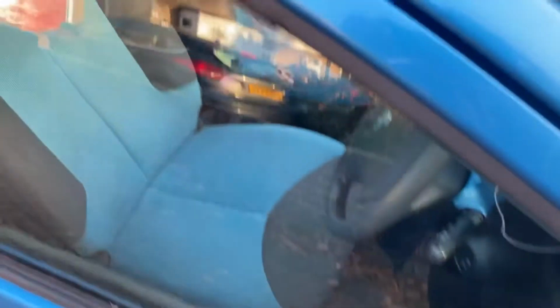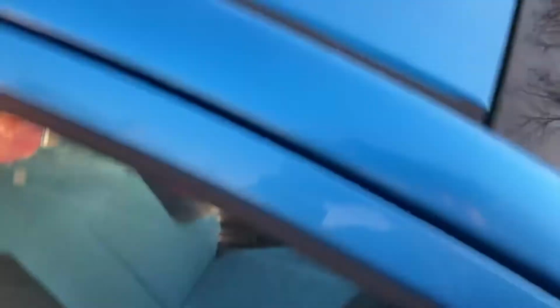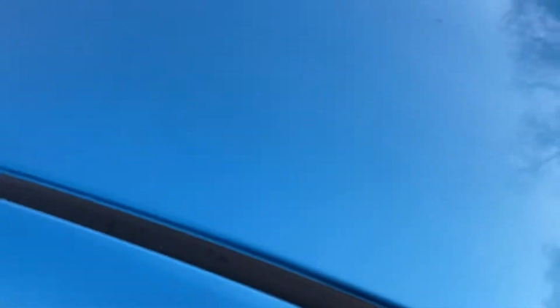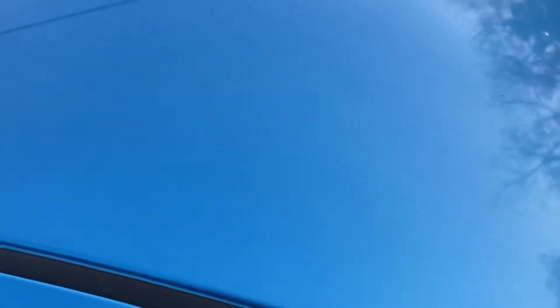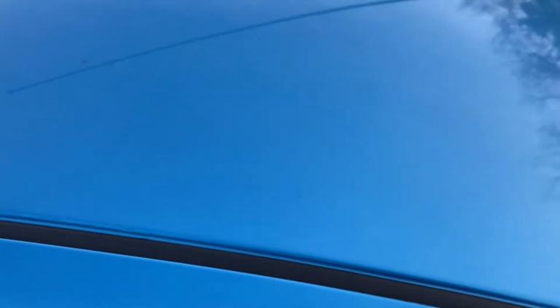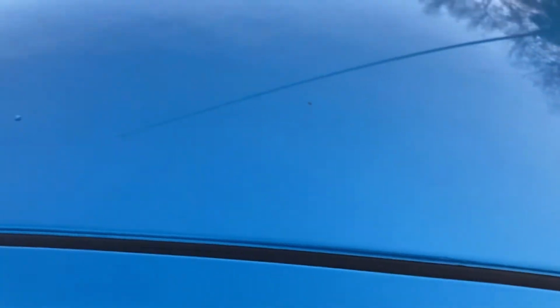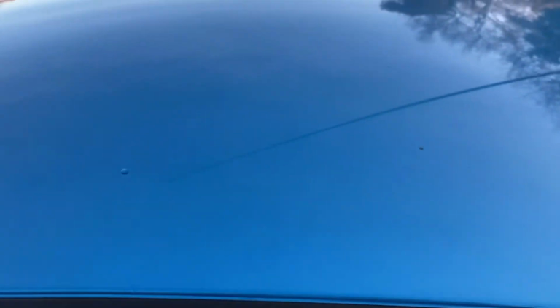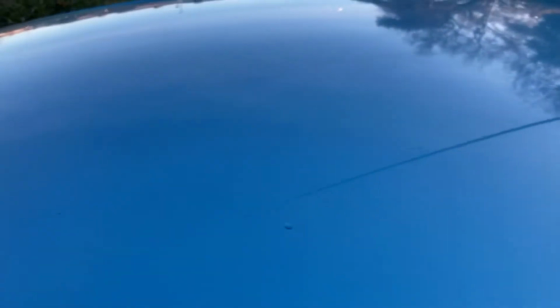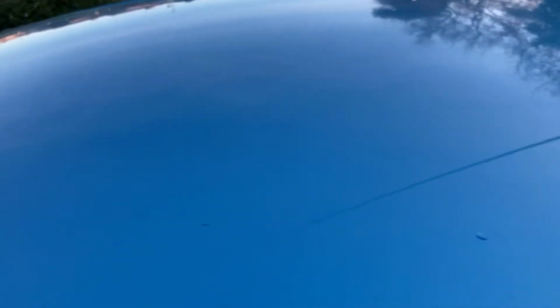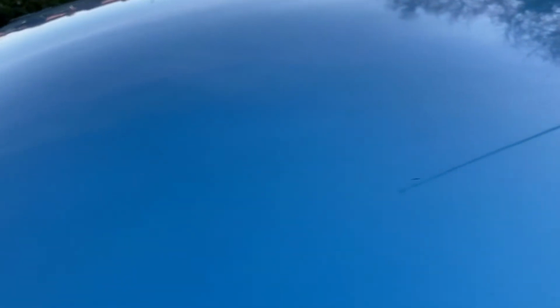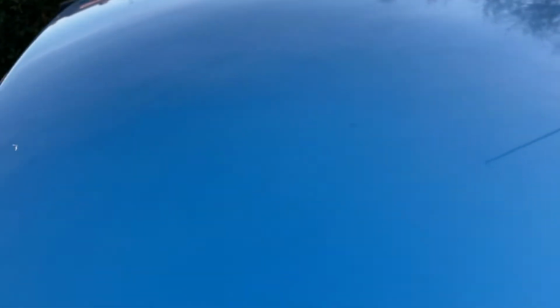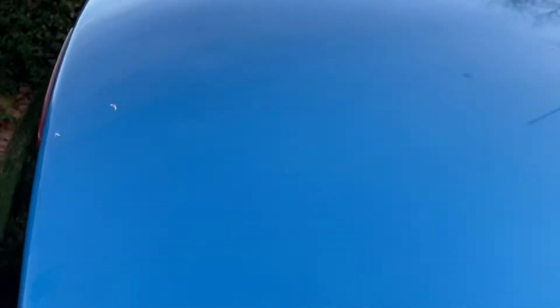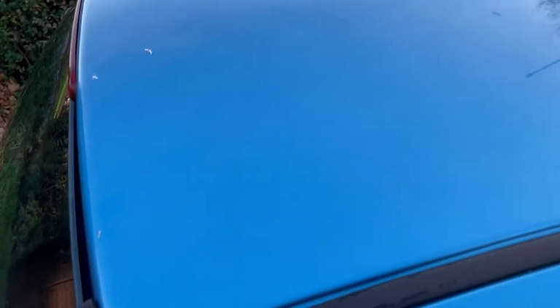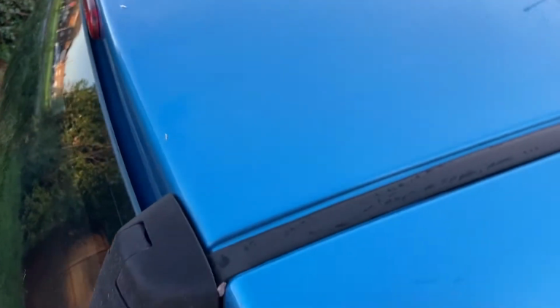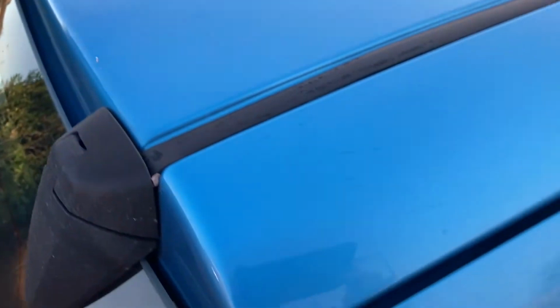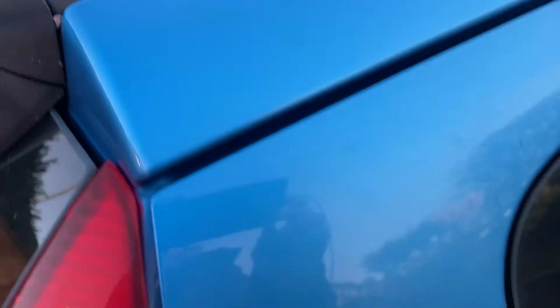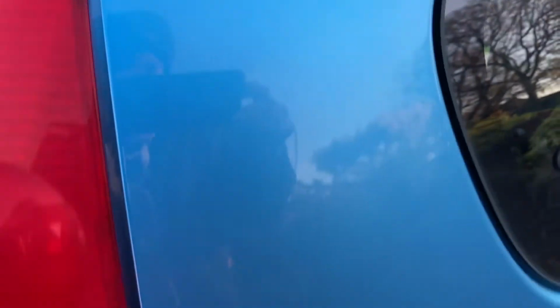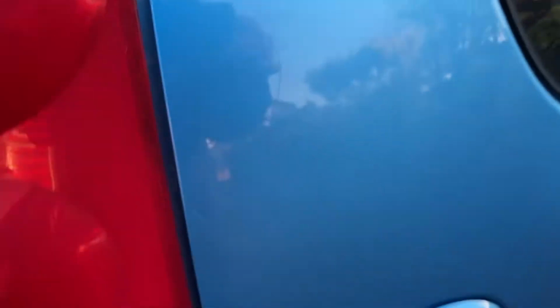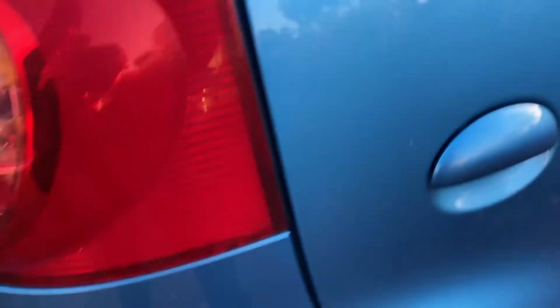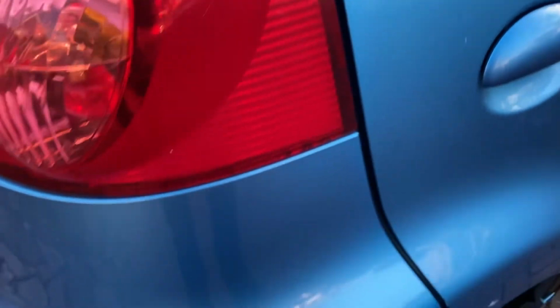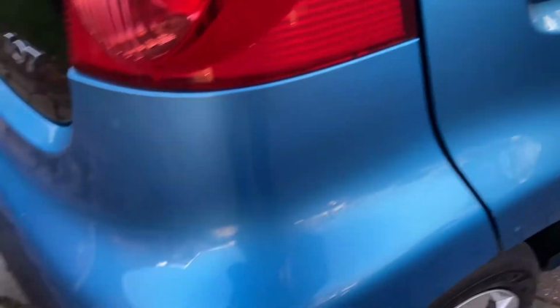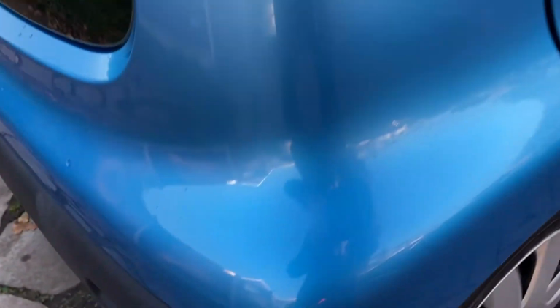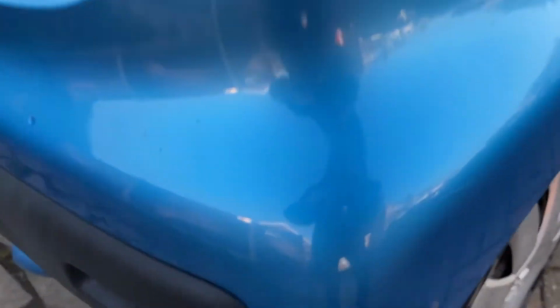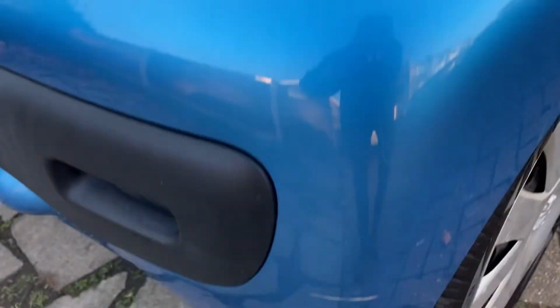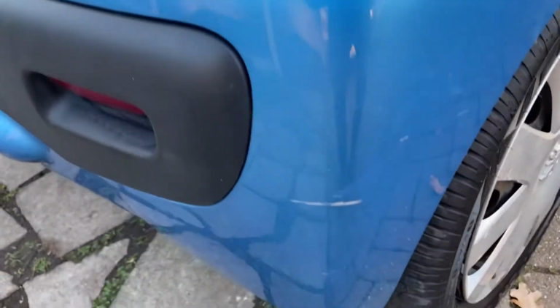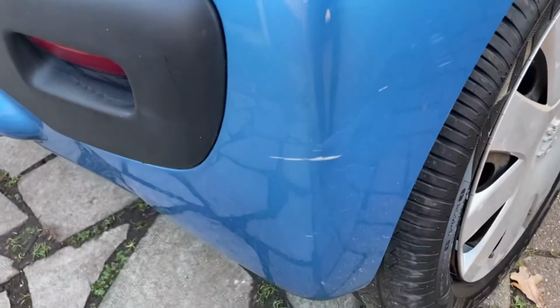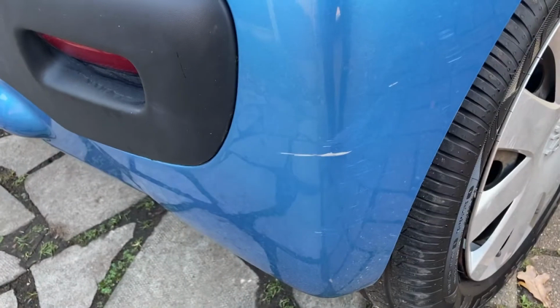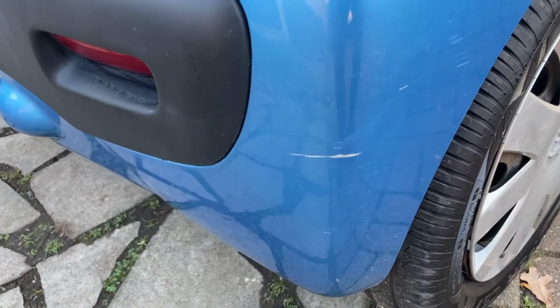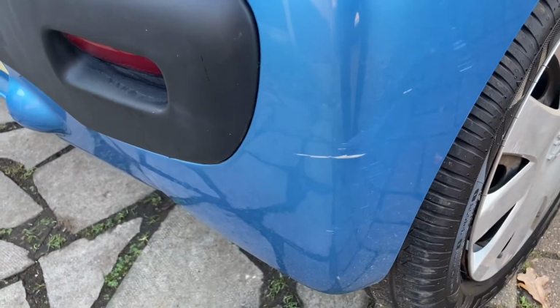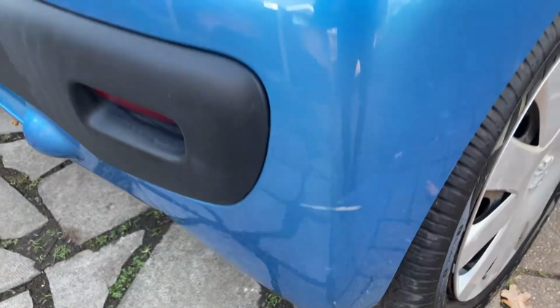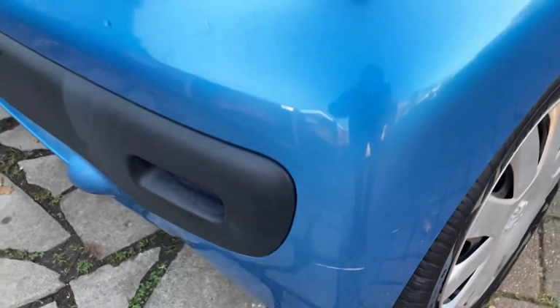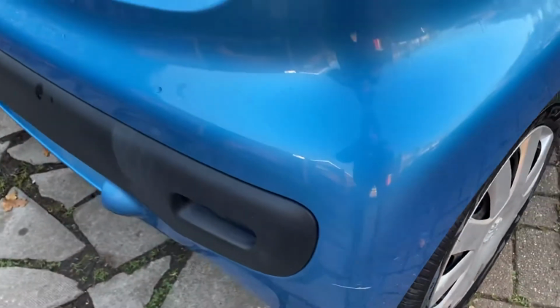Pillars all good, and roof good — free from any damage, dents, or anything. Rear bumper just on the edge there, you can see a little mark.